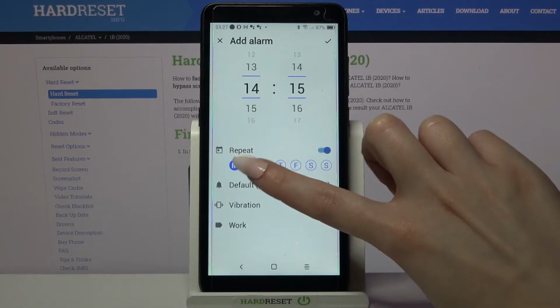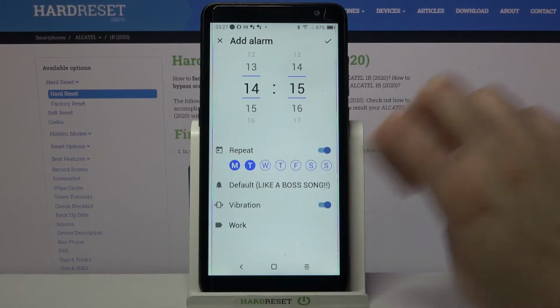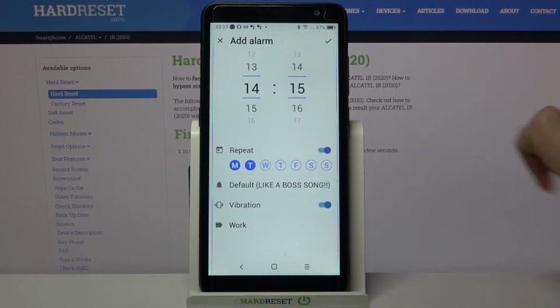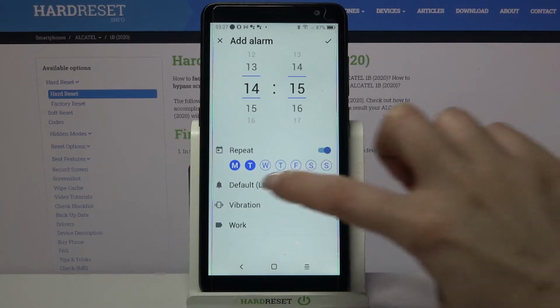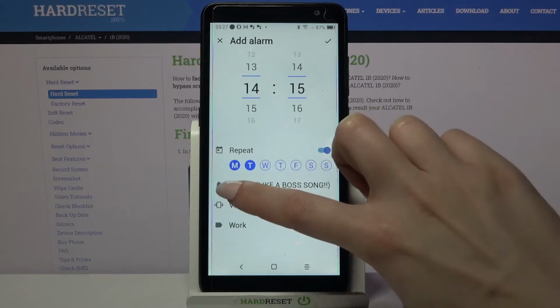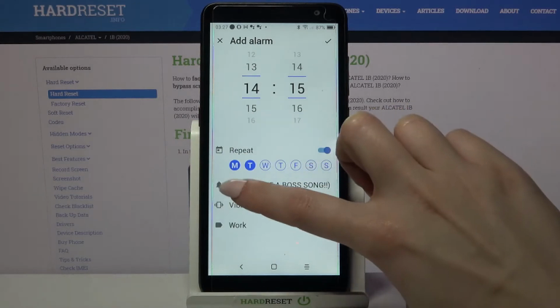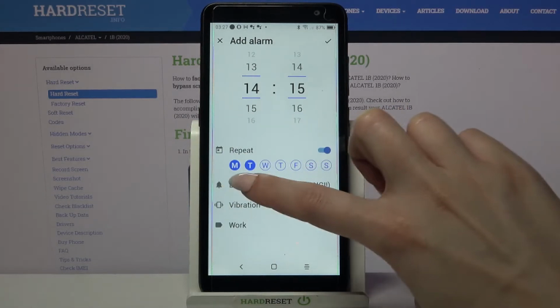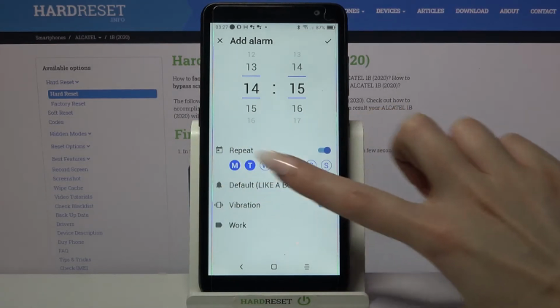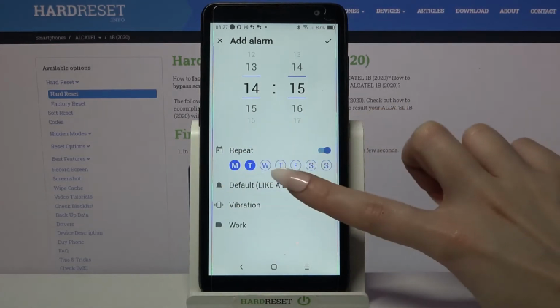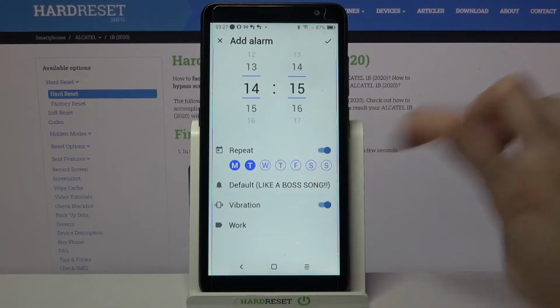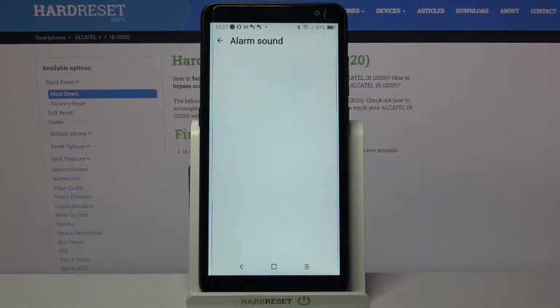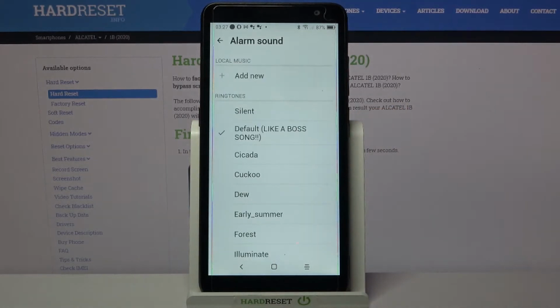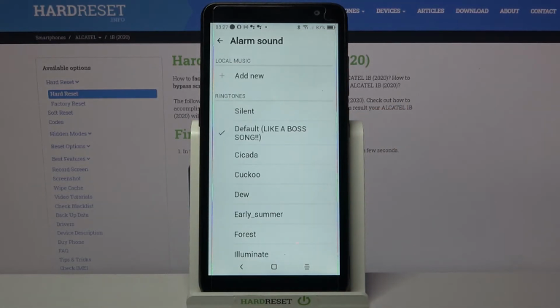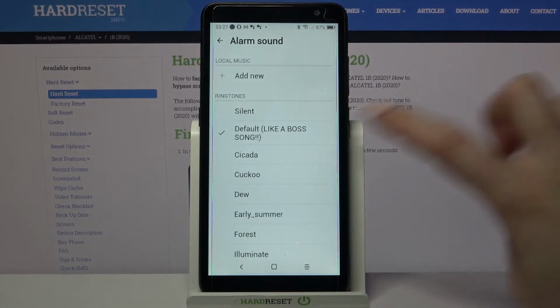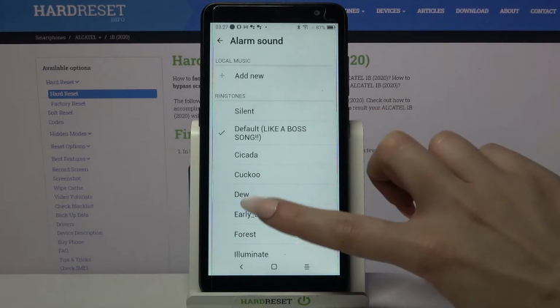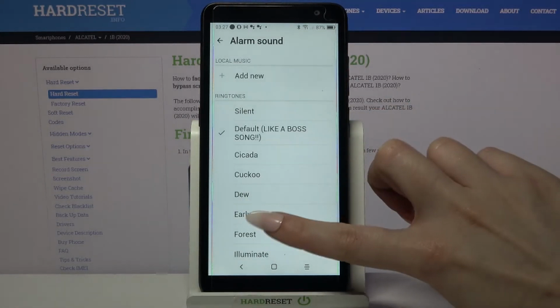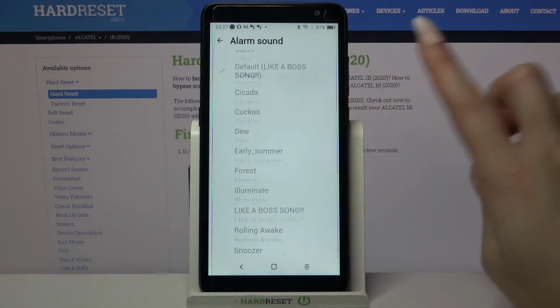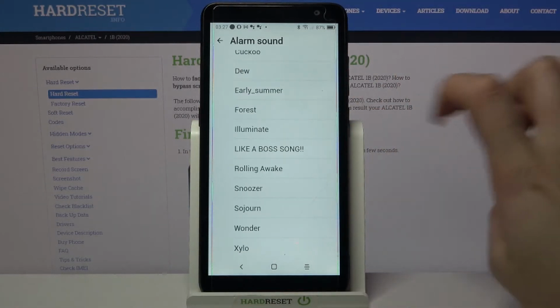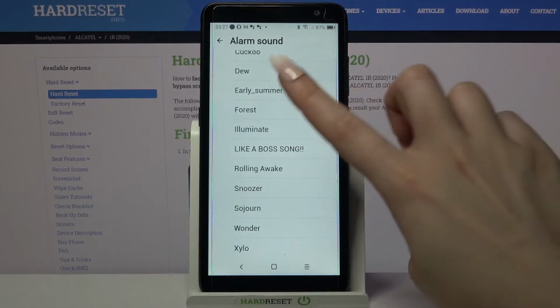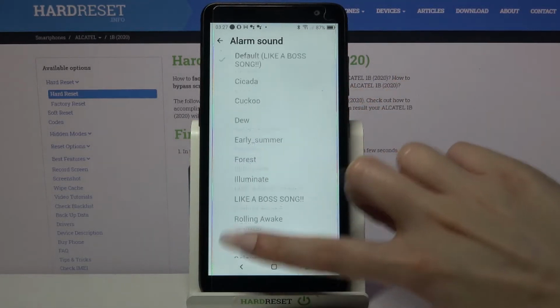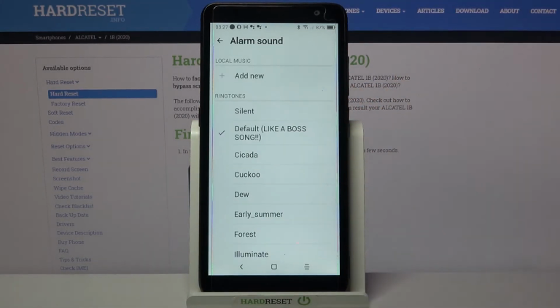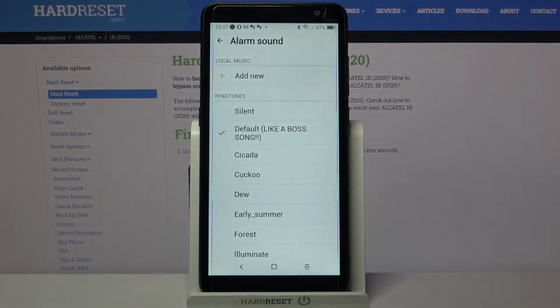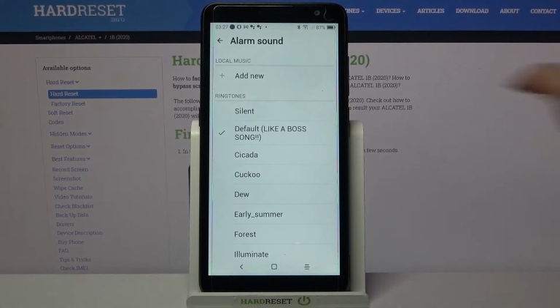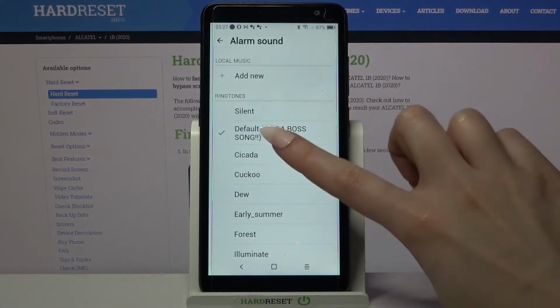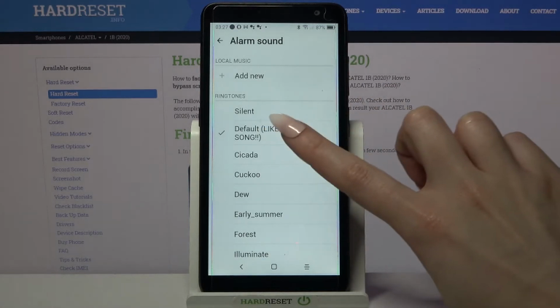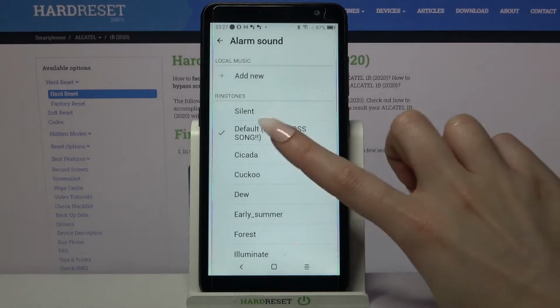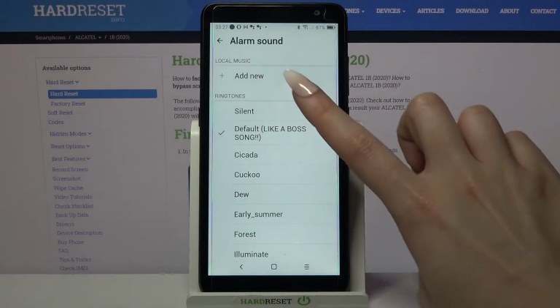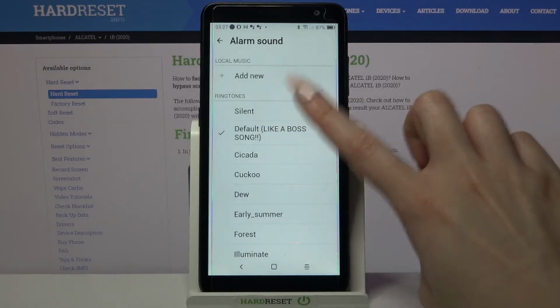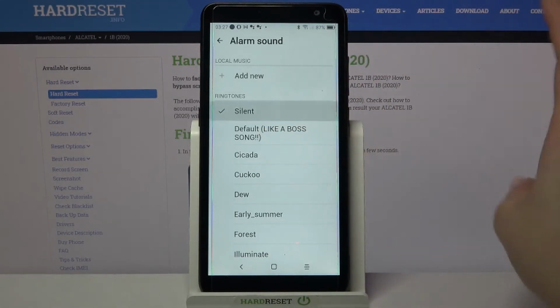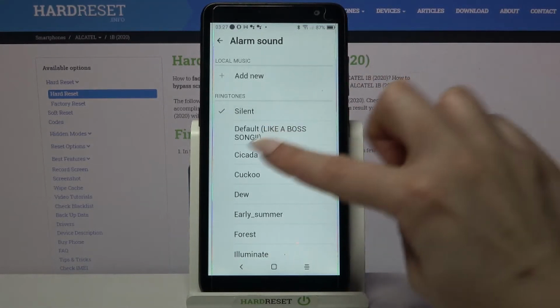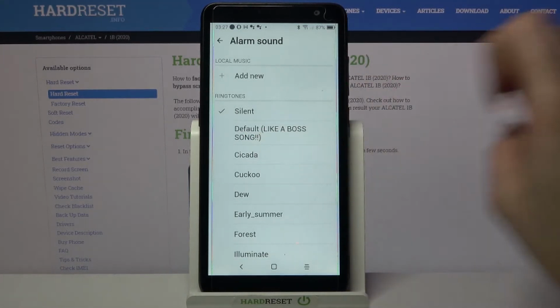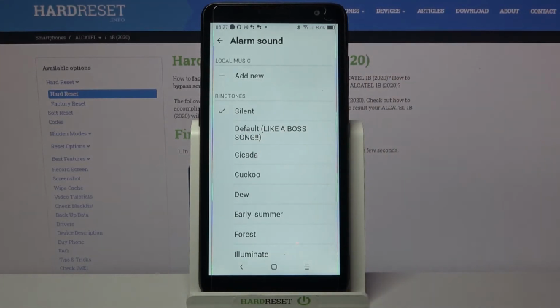When you're done, click on the bell icon and select one of these songs as your alarm sound by clicking on the chosen one and going back.